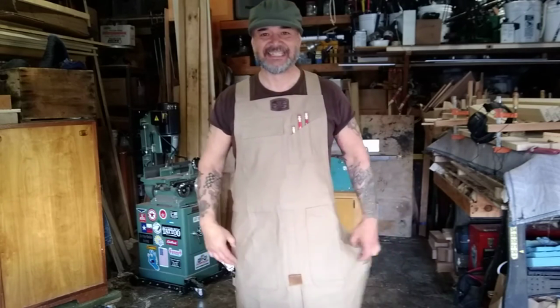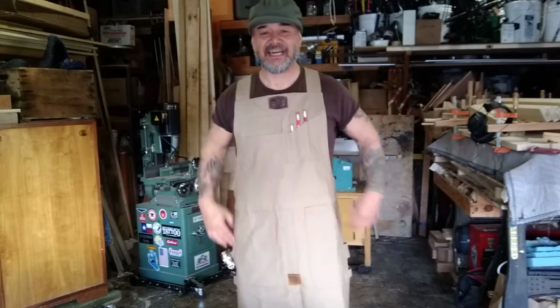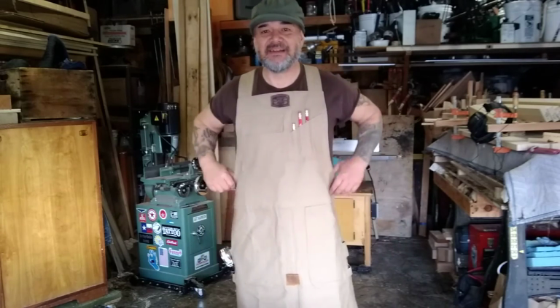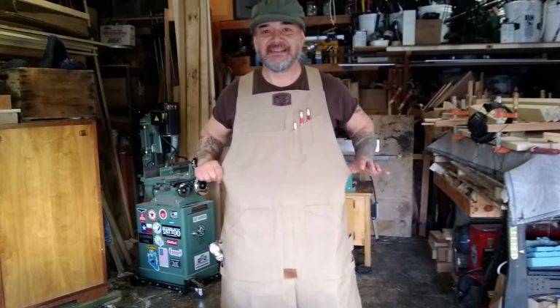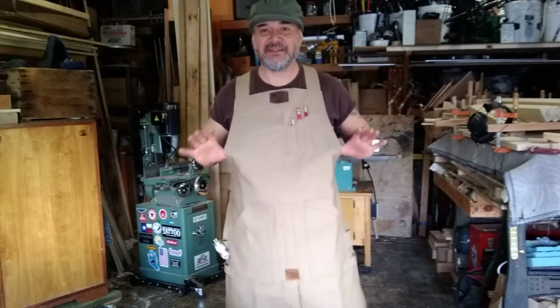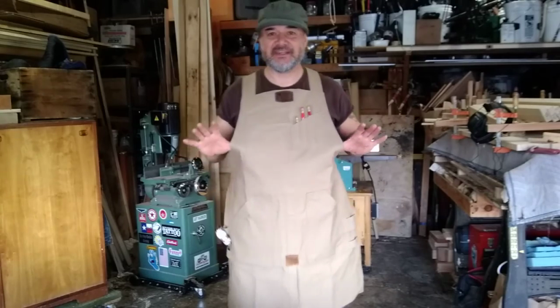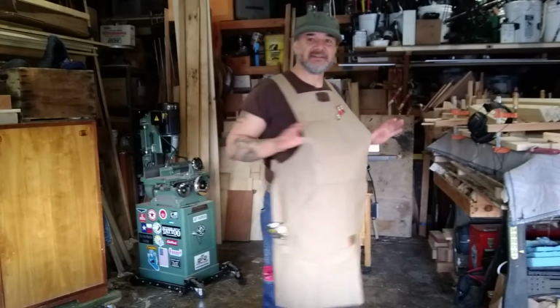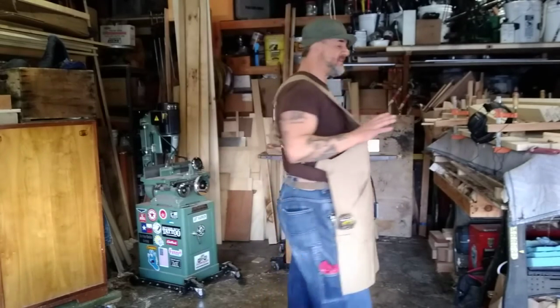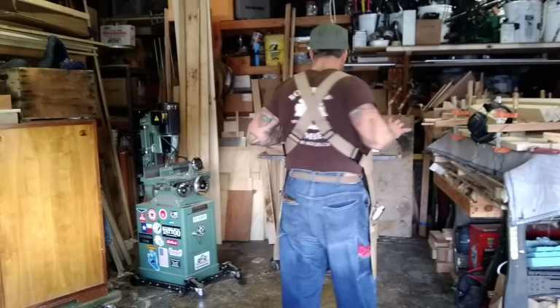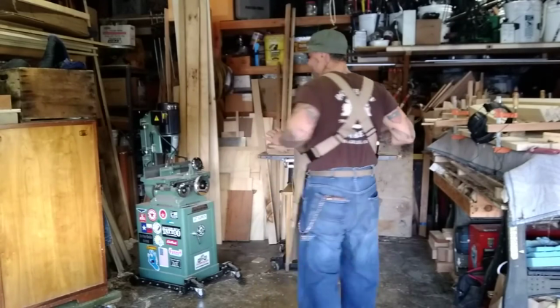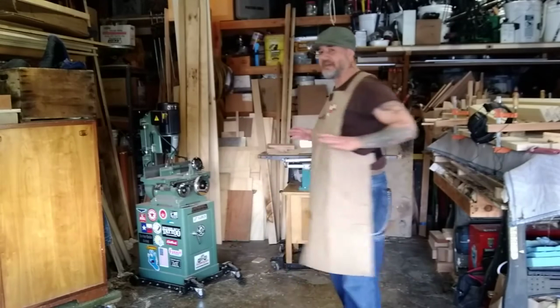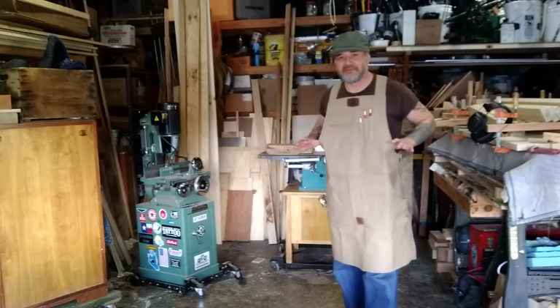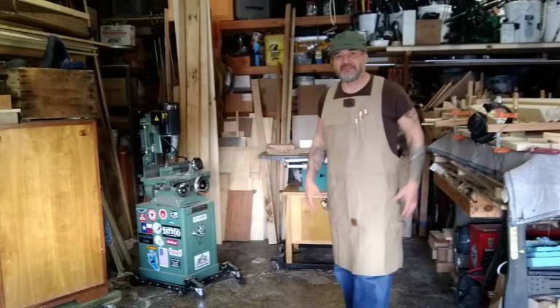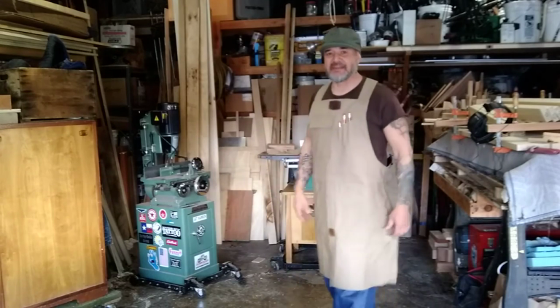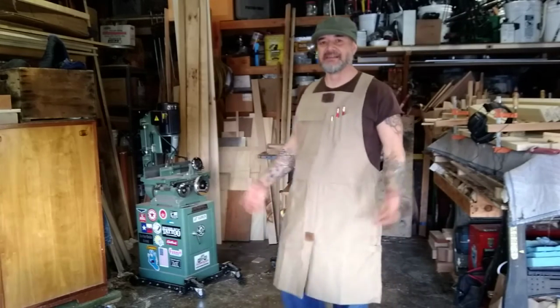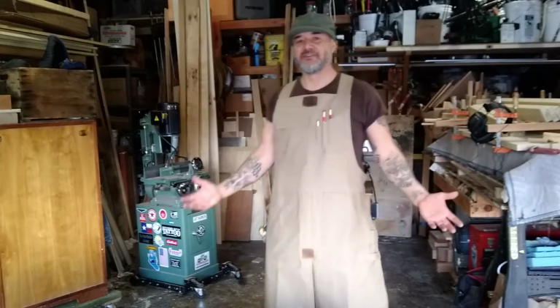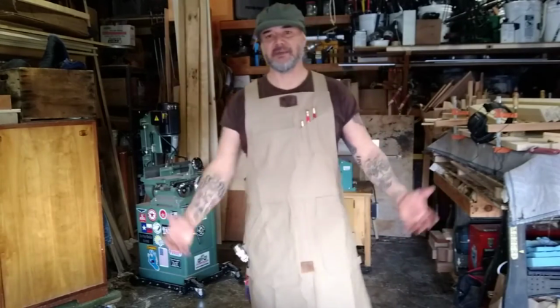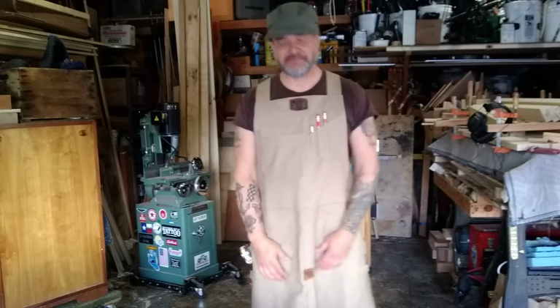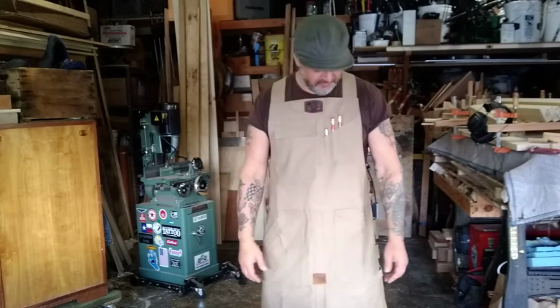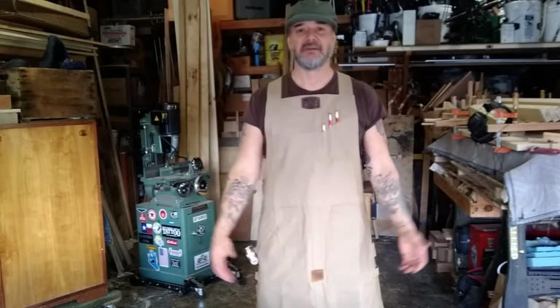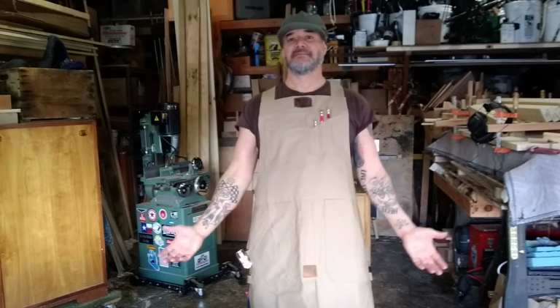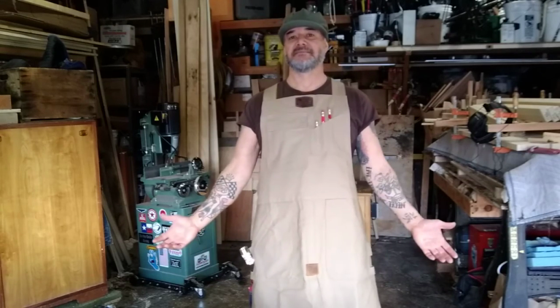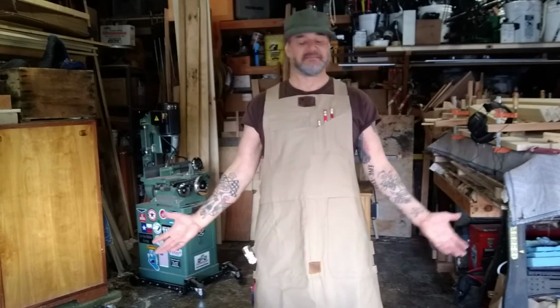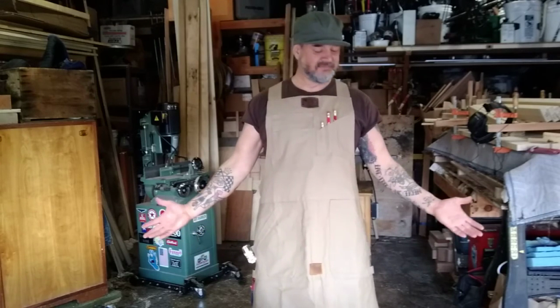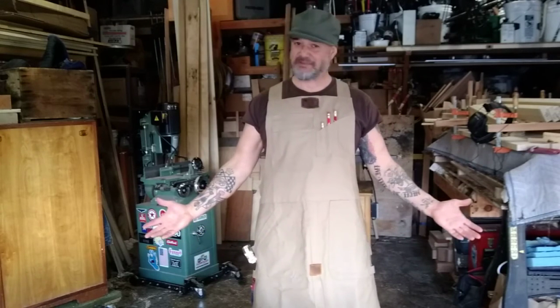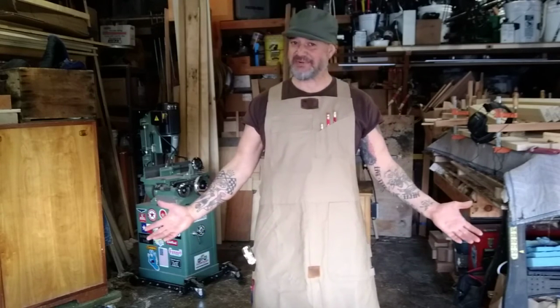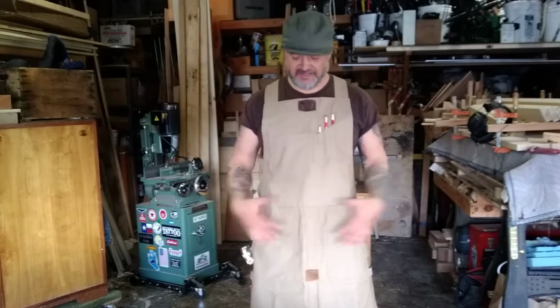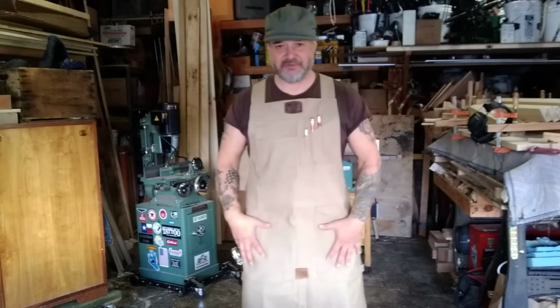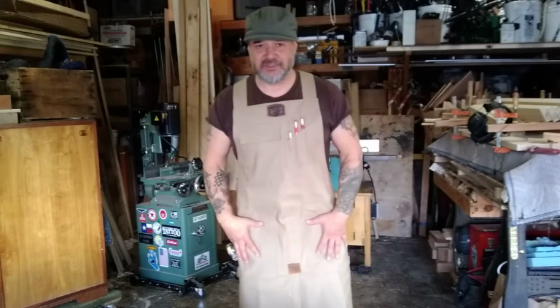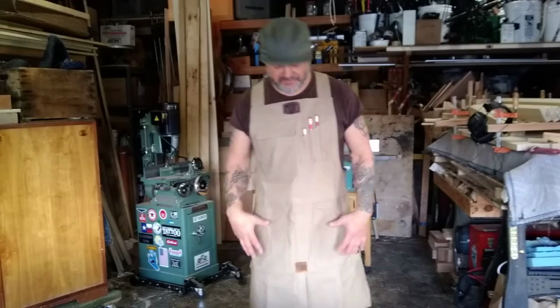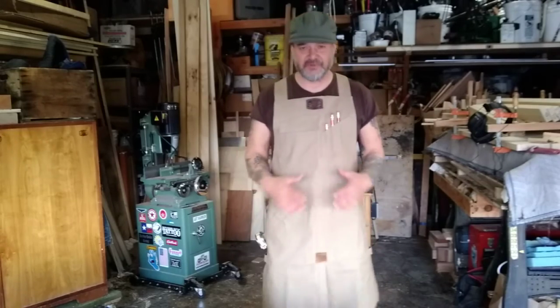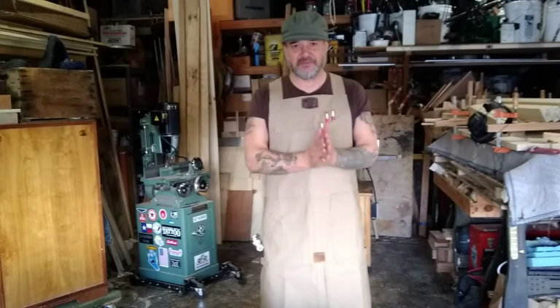Hi. I'm wearing a new thing here. This is my prototype. It's the Mike Z Design Shop Apron. It's pretty cool.